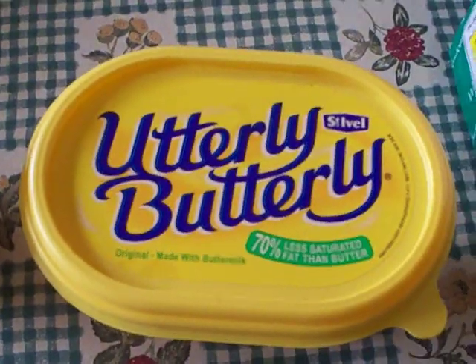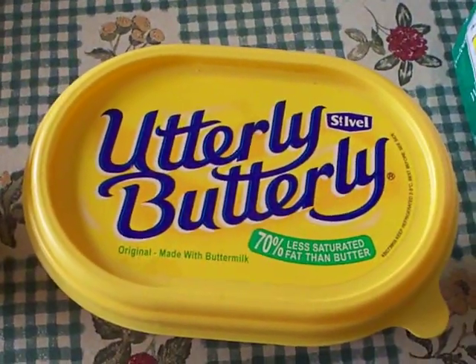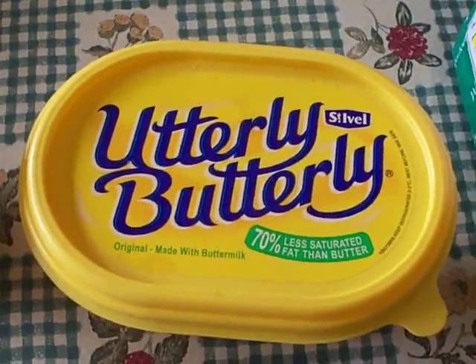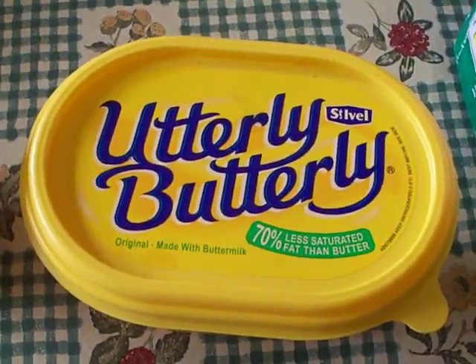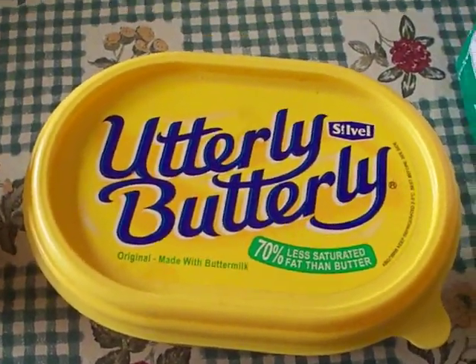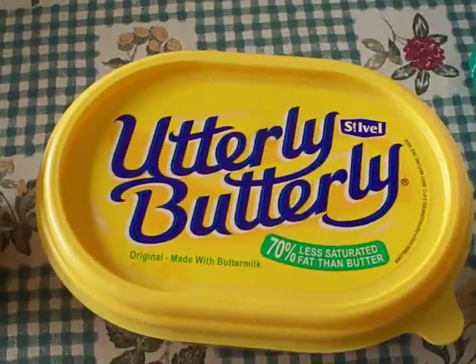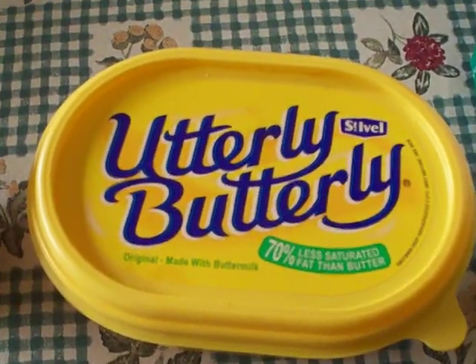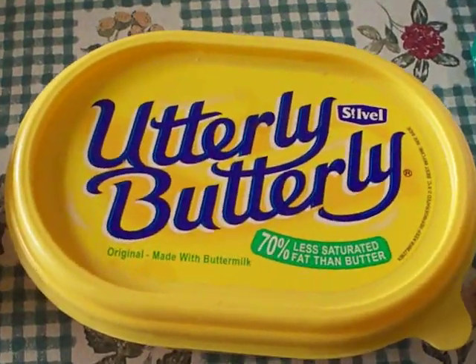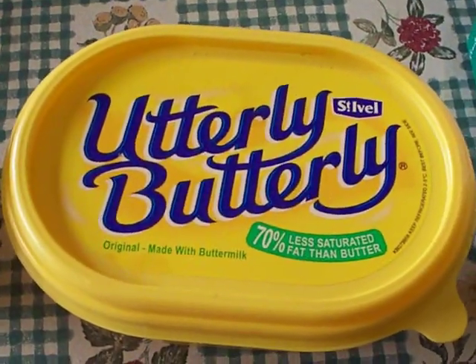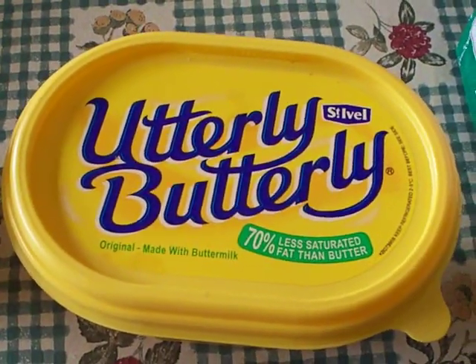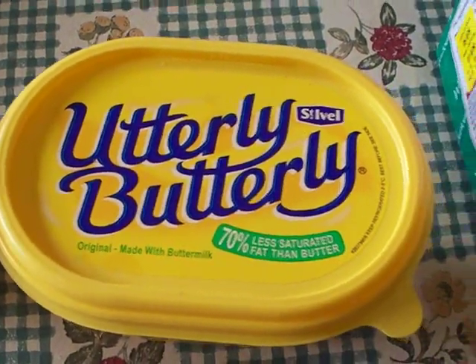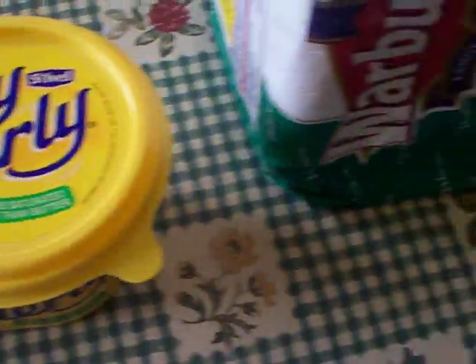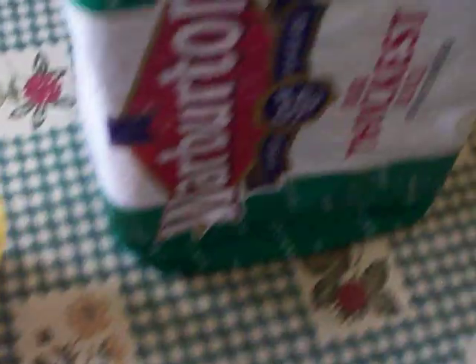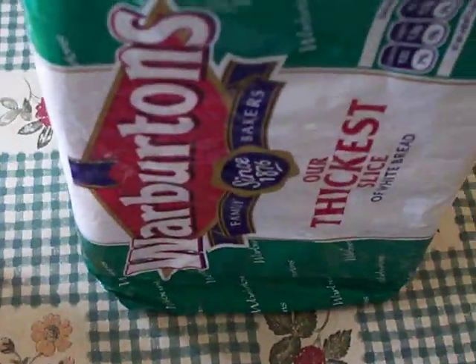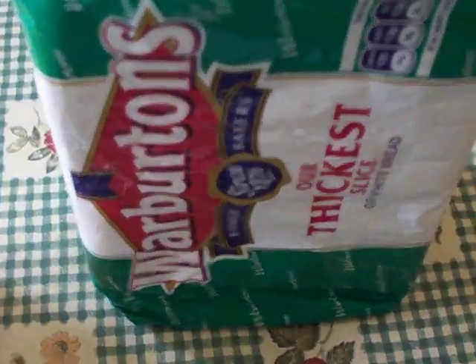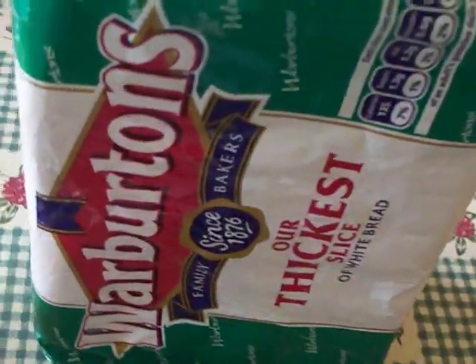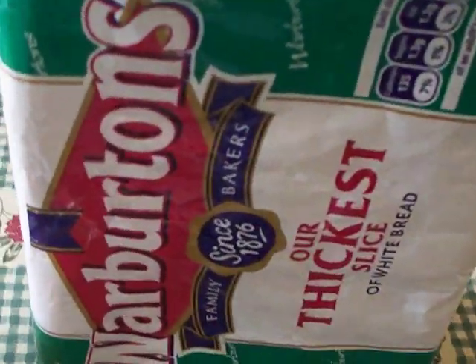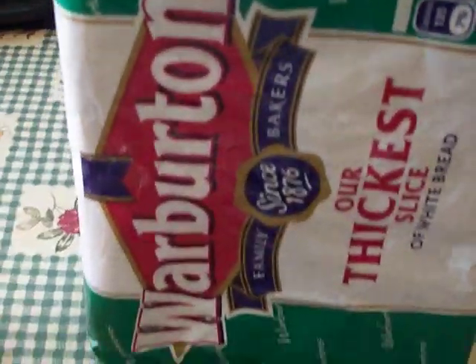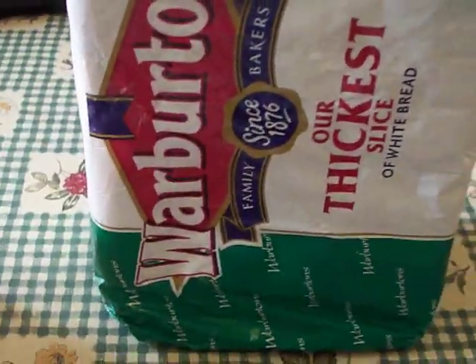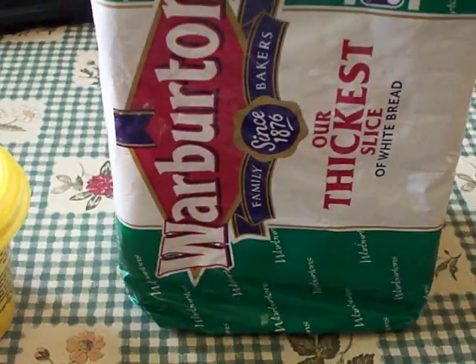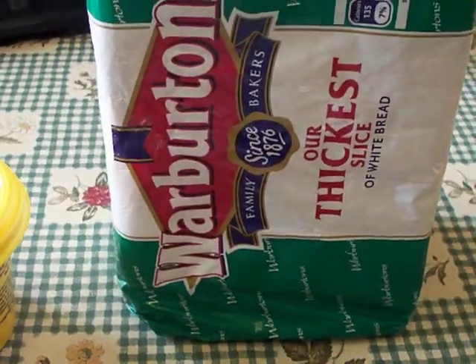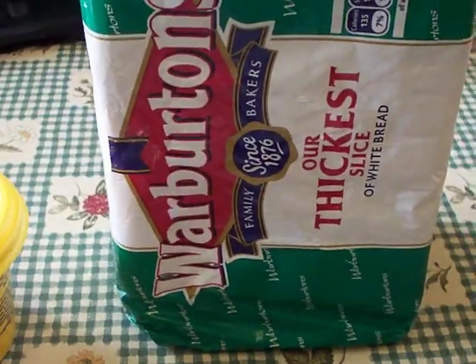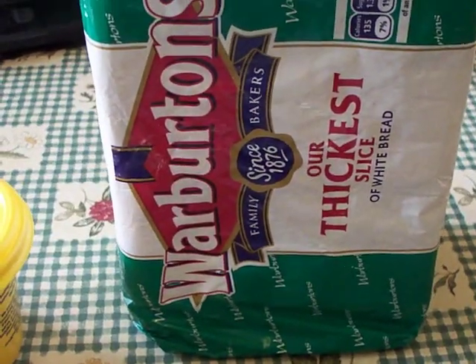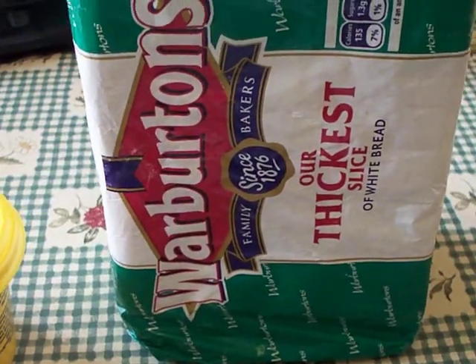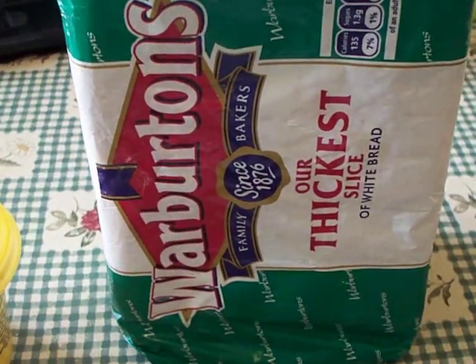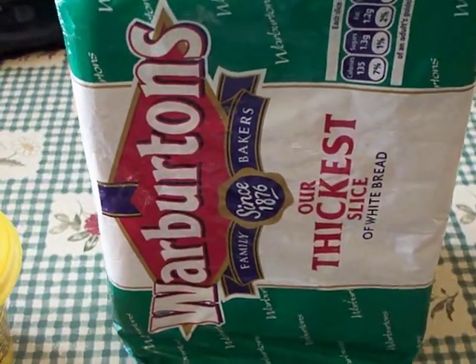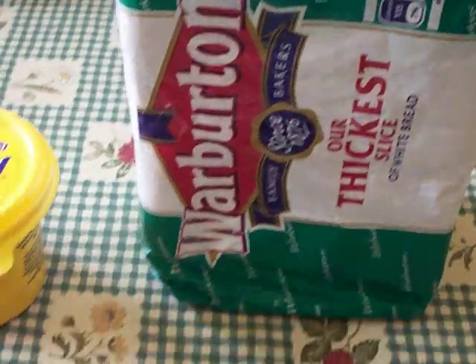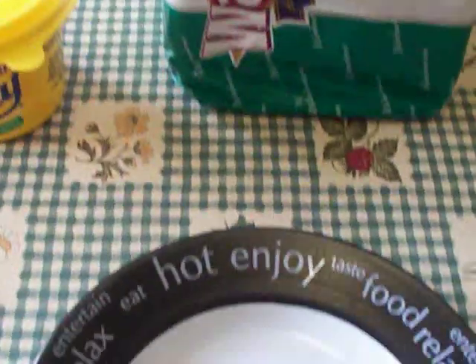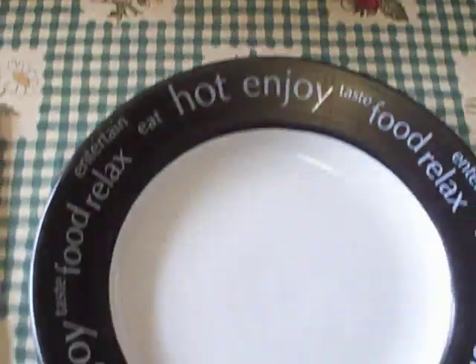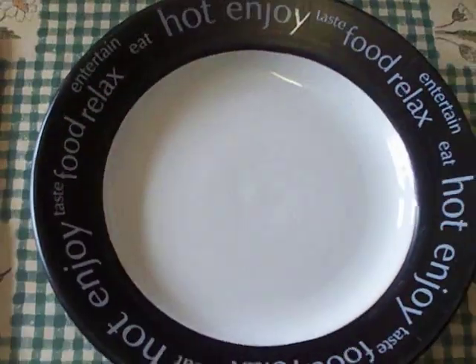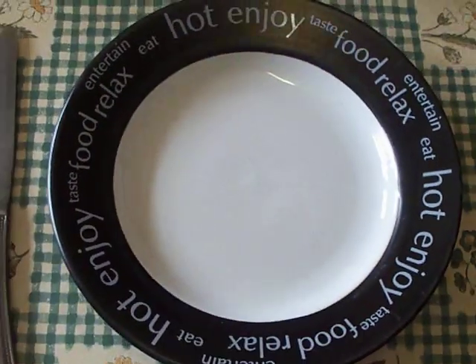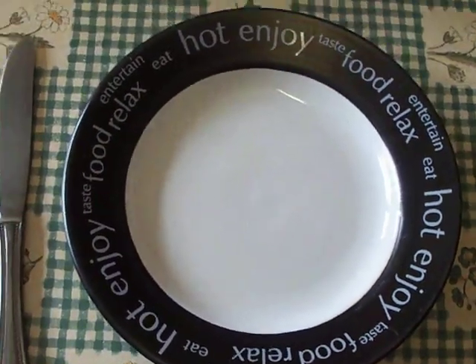Utterly Butterly, or any other soft spread will do. Bread — we chose to use Warburton's thickest sliced white bread. A plate.